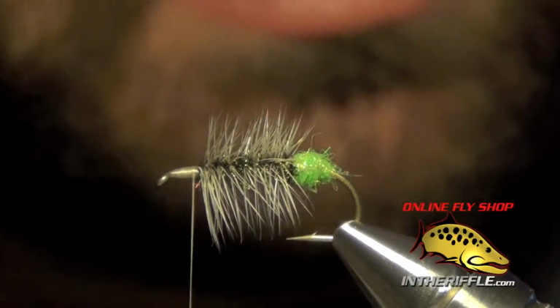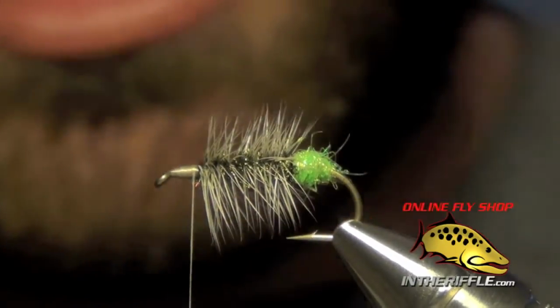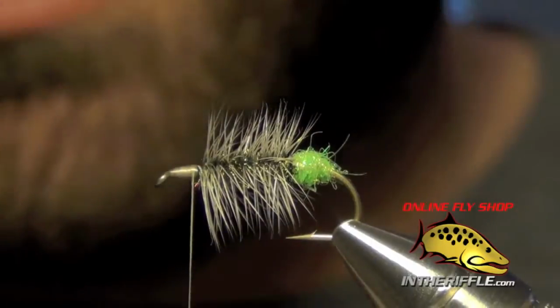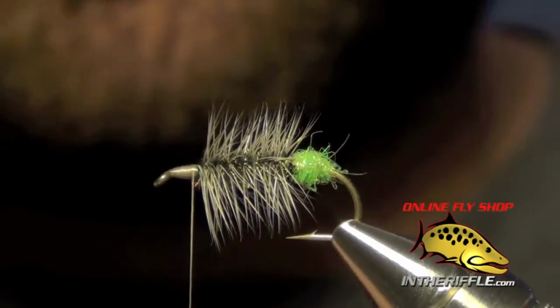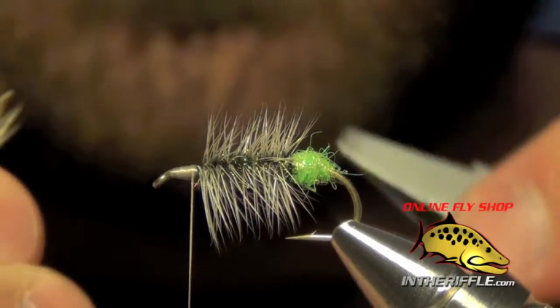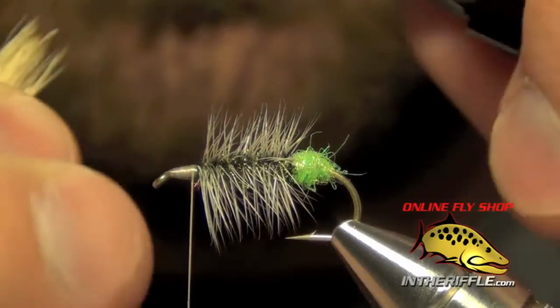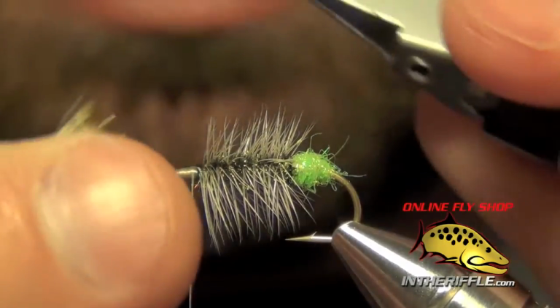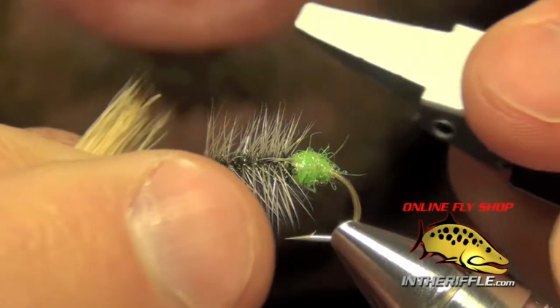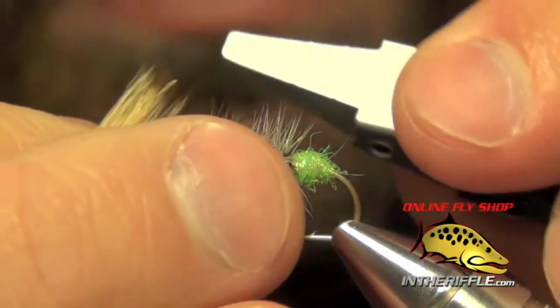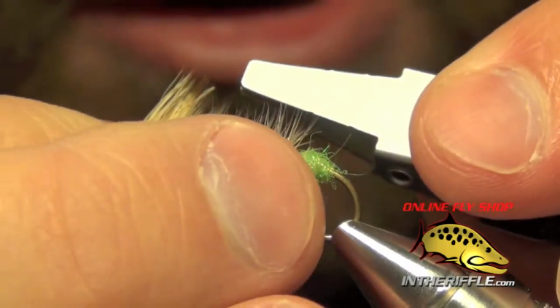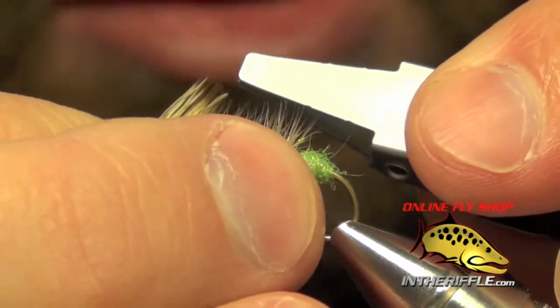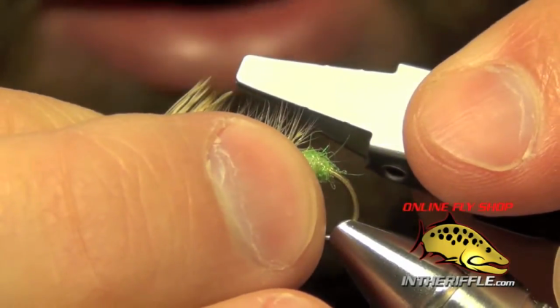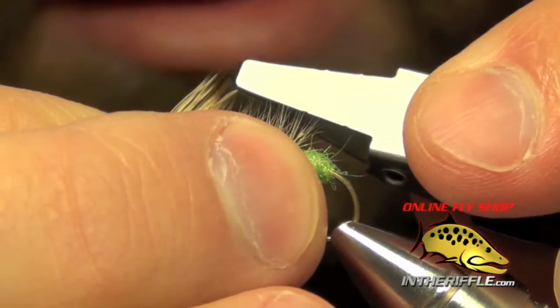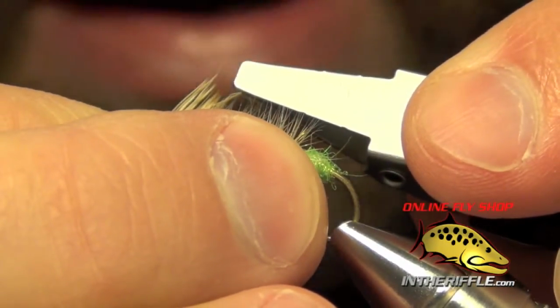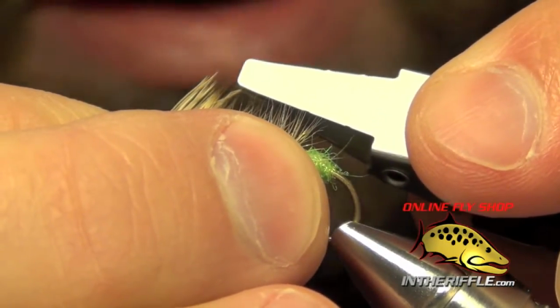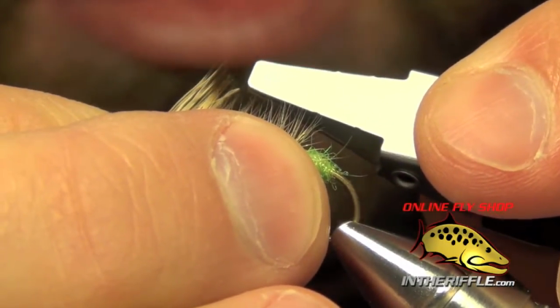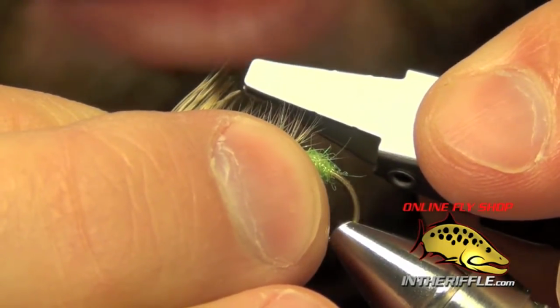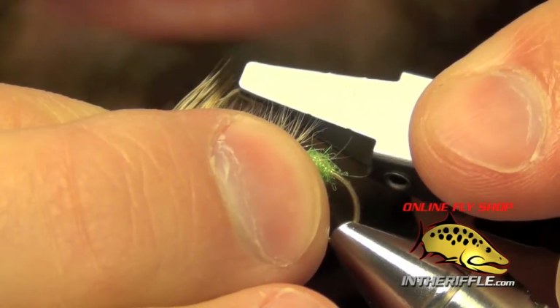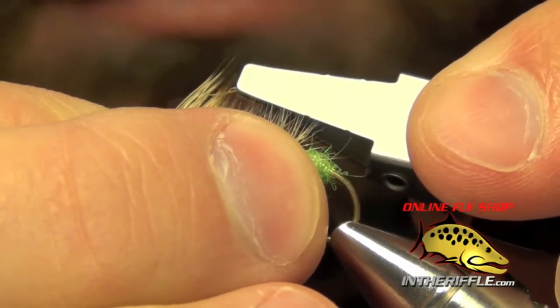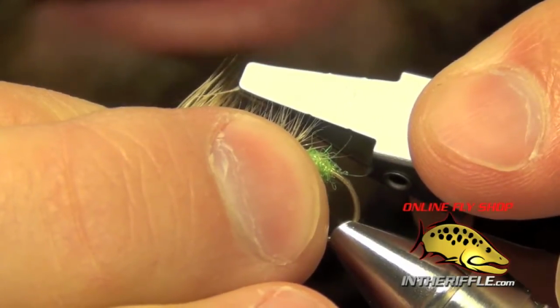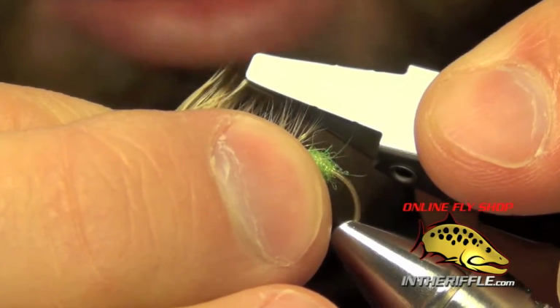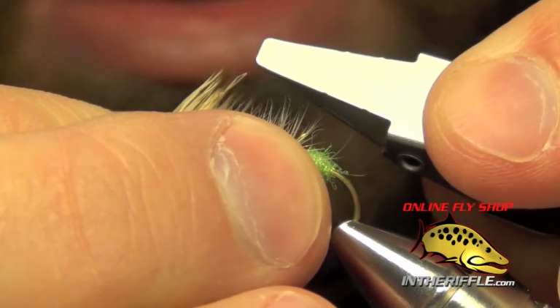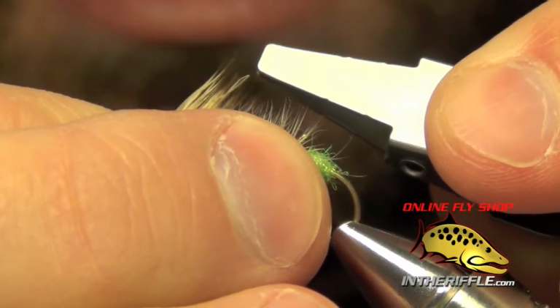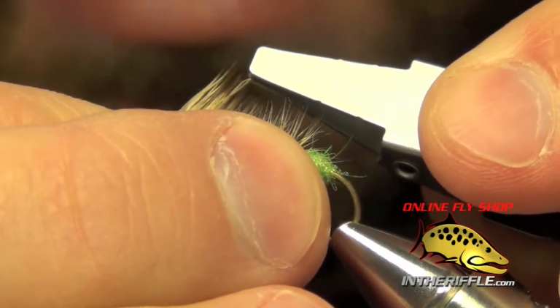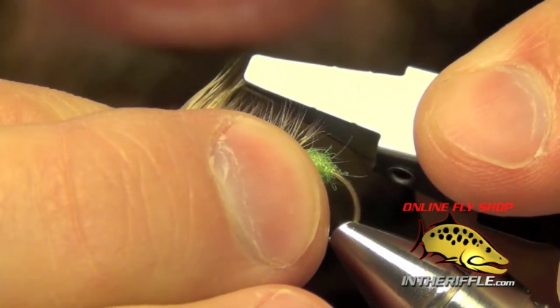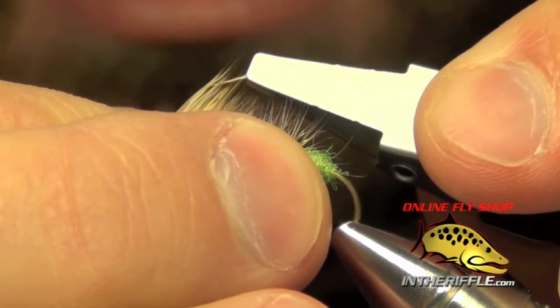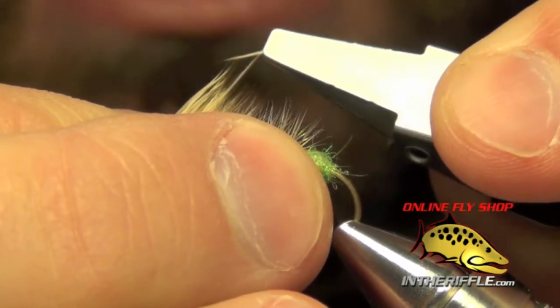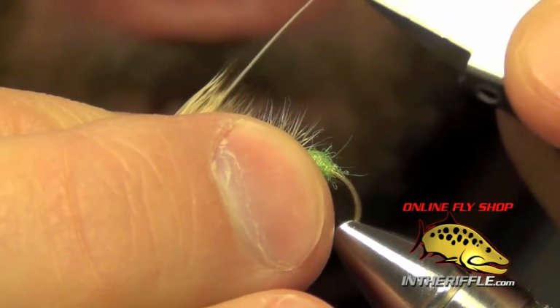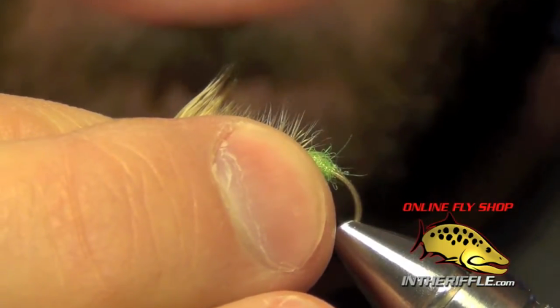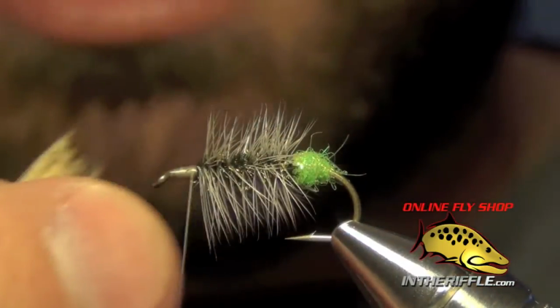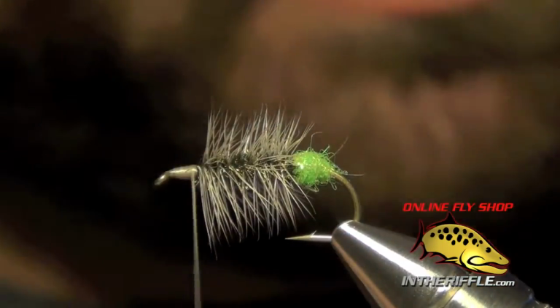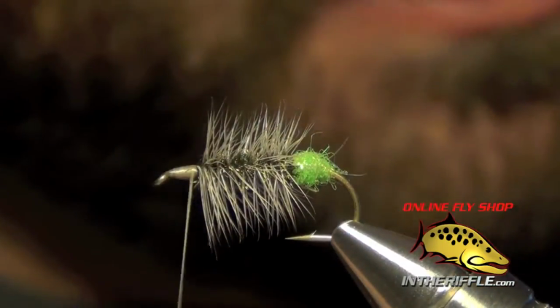Once I've got all those tips even, I do have one little fiber here that I'm just going to pluck out — I use hackle pliers to do this. One of the butt ends got mixed in there somehow, so I just pull it right out.